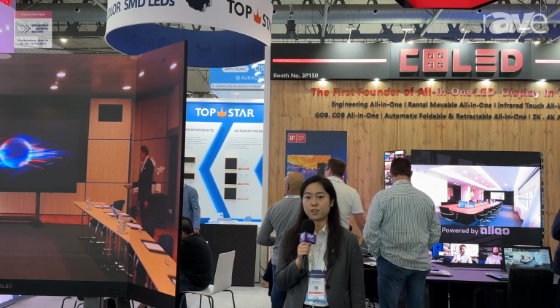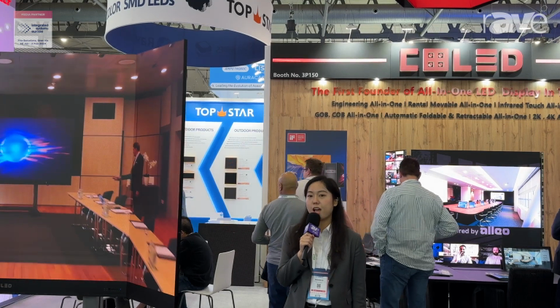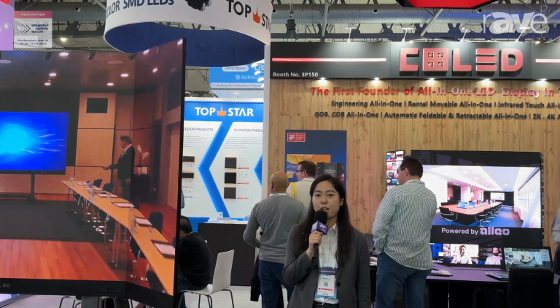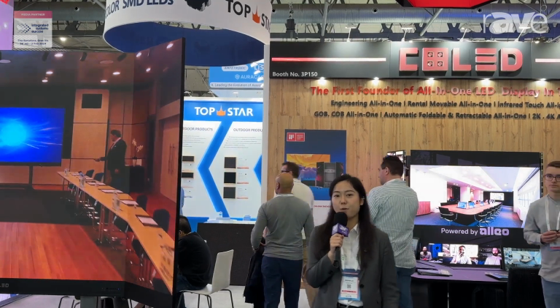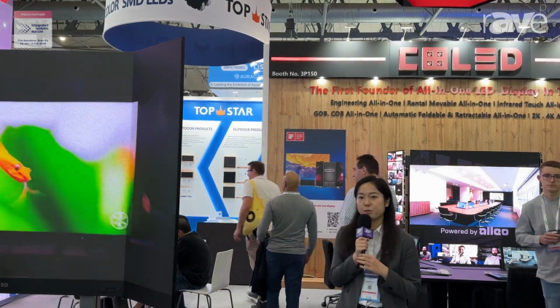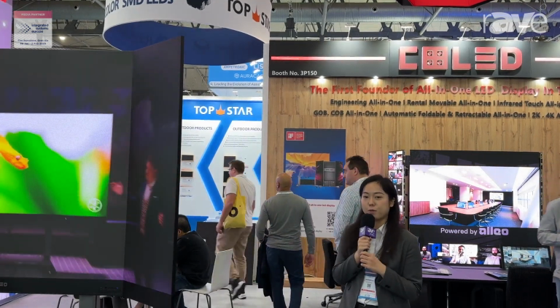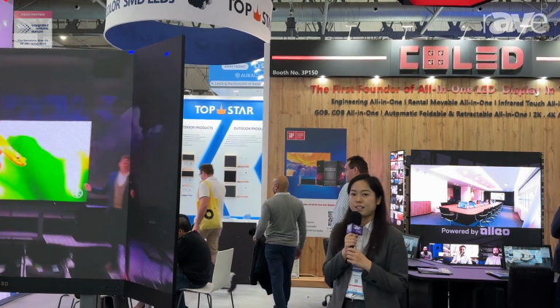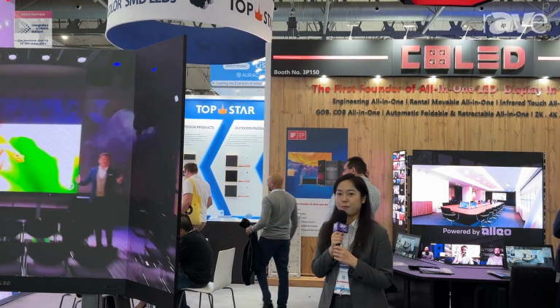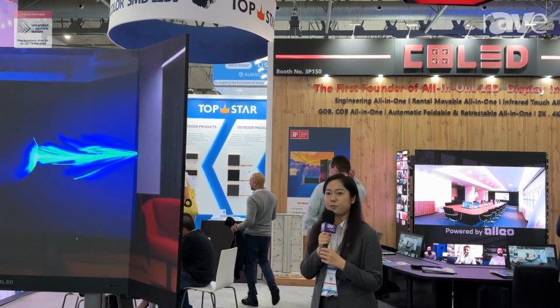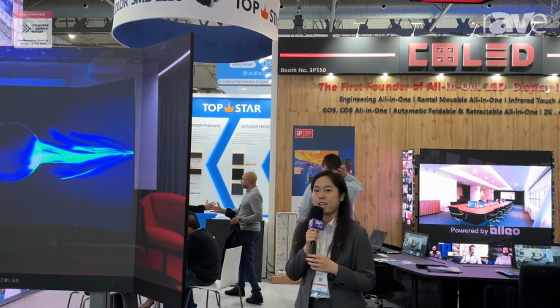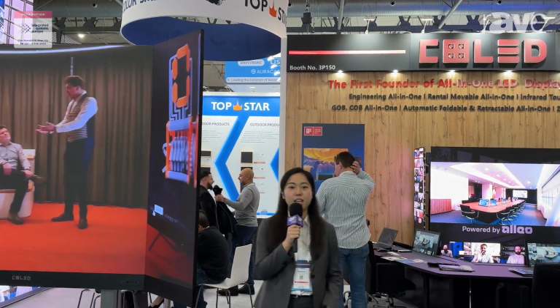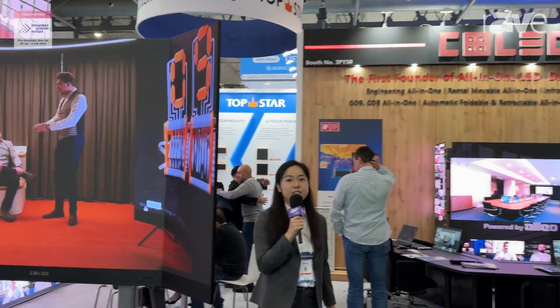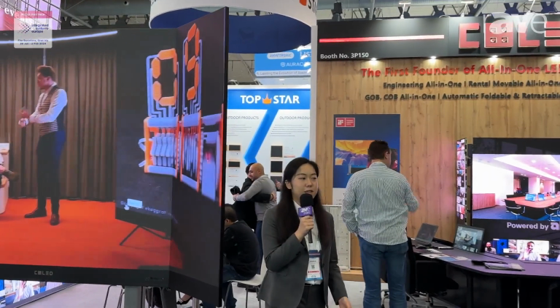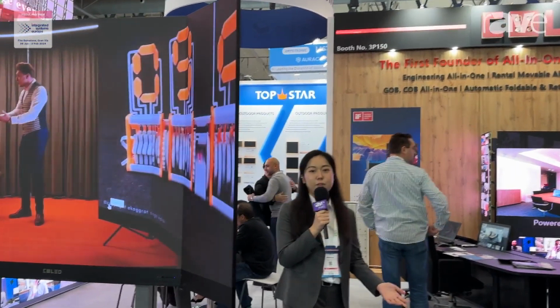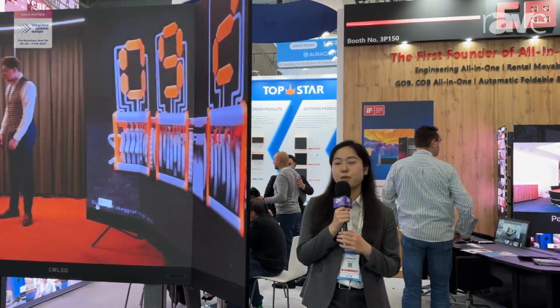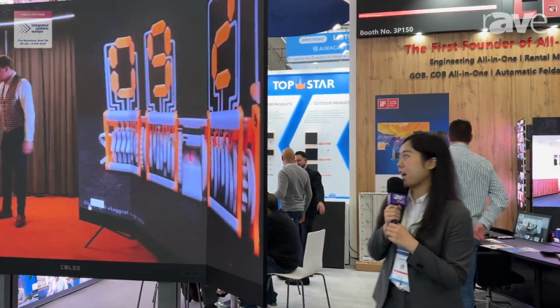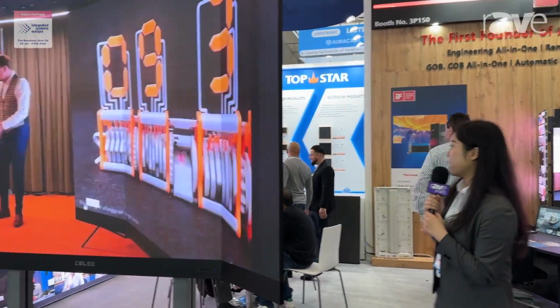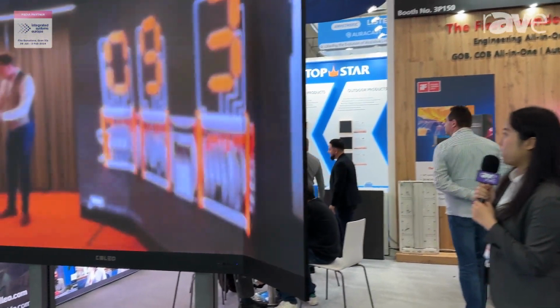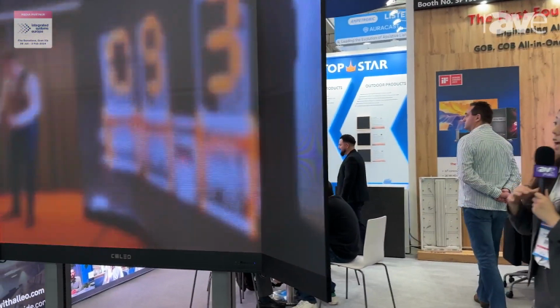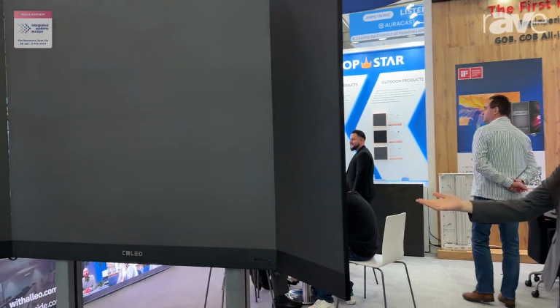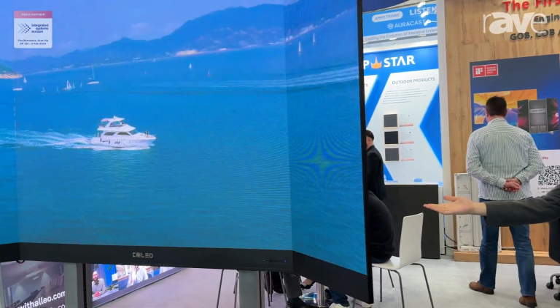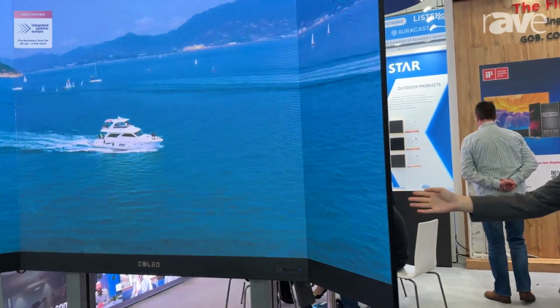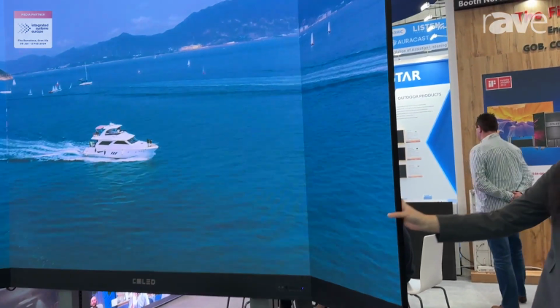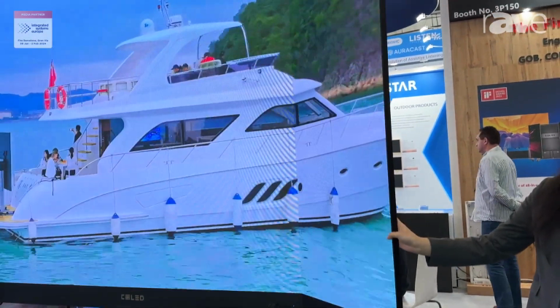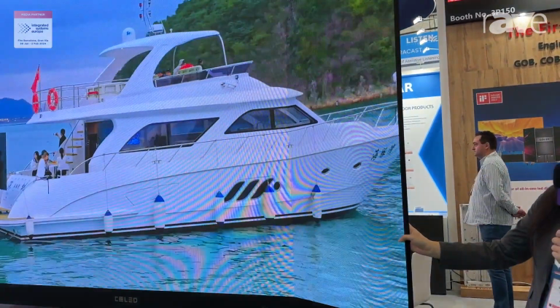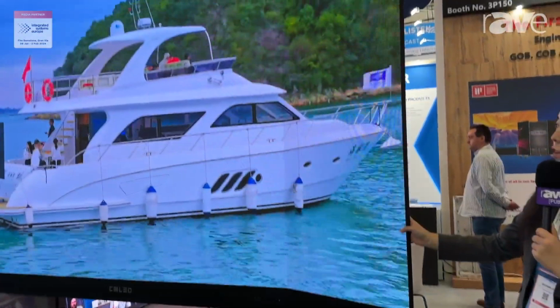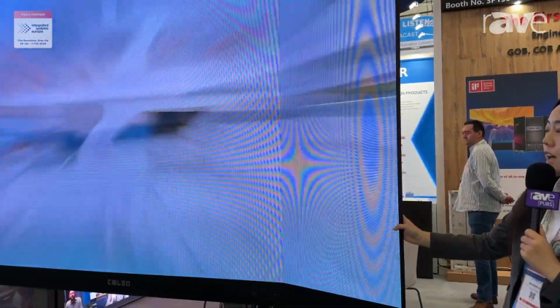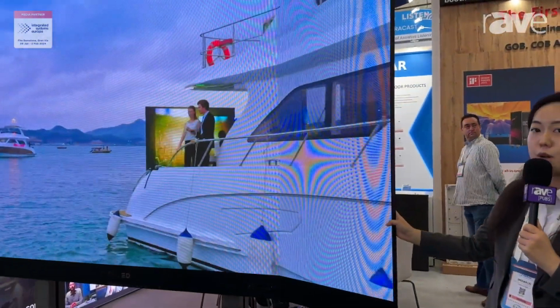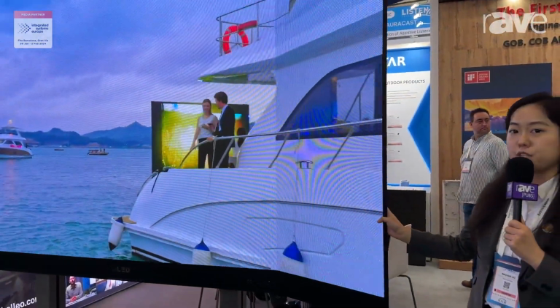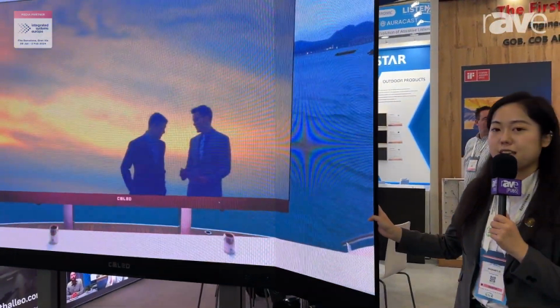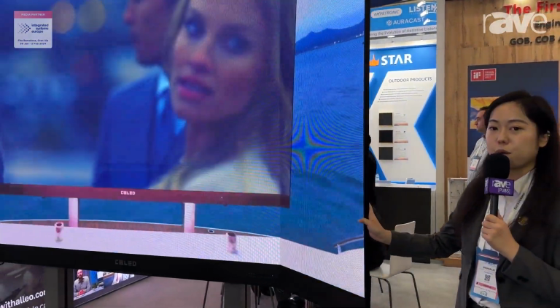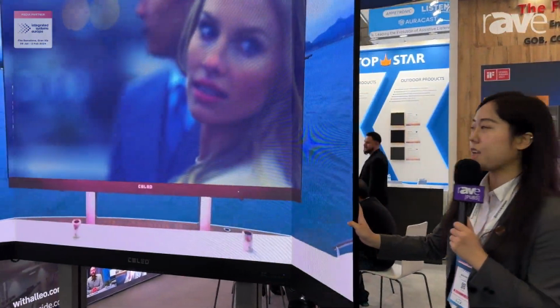Hello everyone, welcome to our booth. I'm Annie from CLT. Please come in and follow me to see our products. You can see this is our foldable display, and the main feature is that both sides can fold.